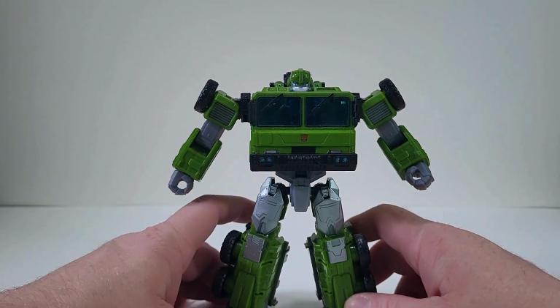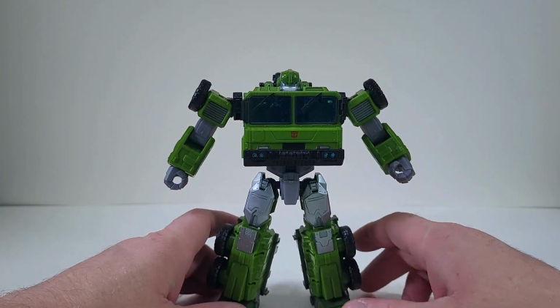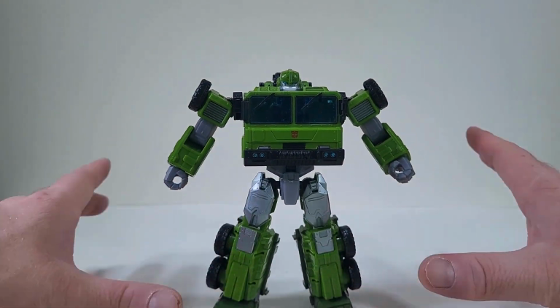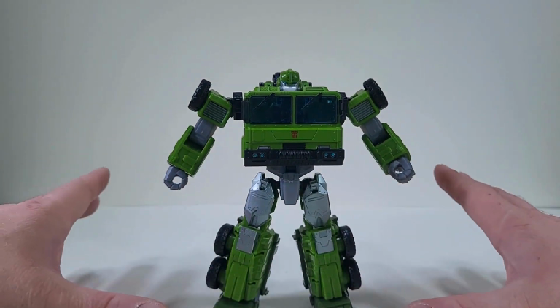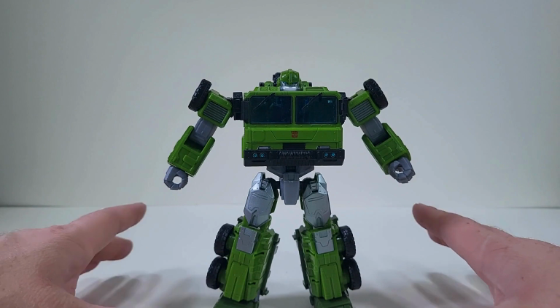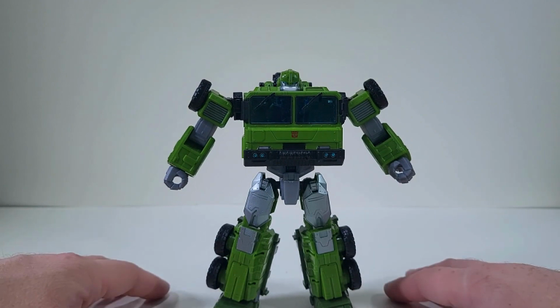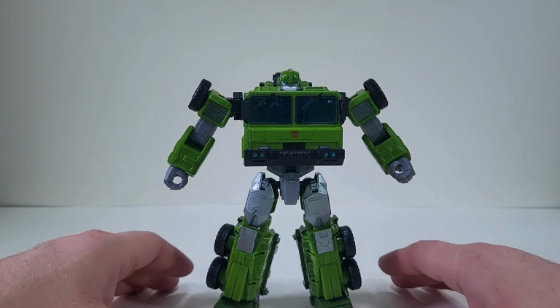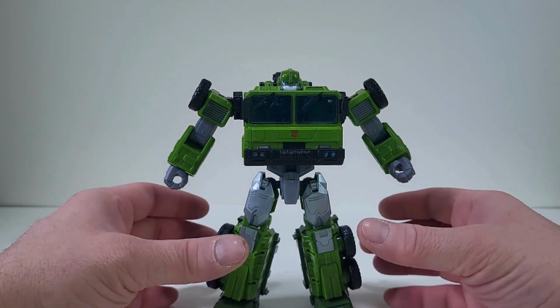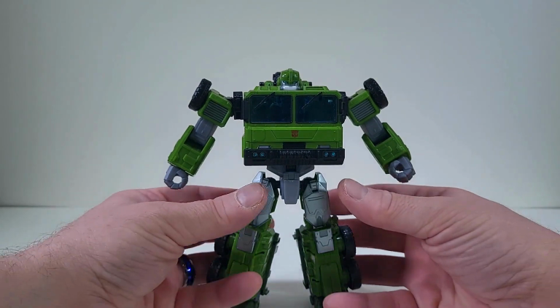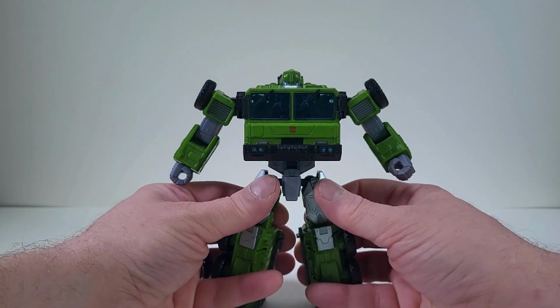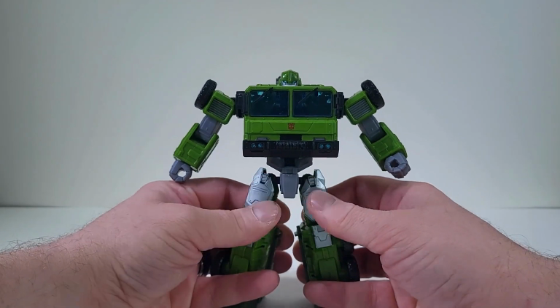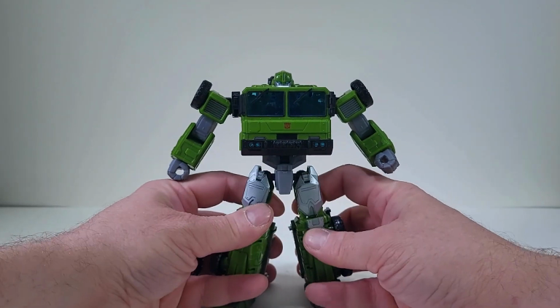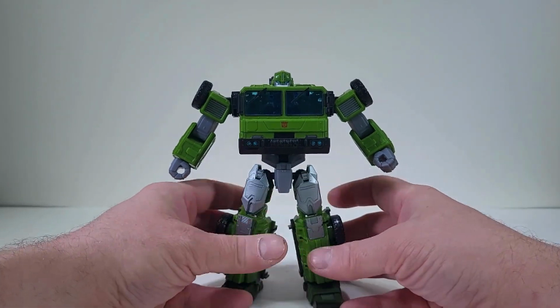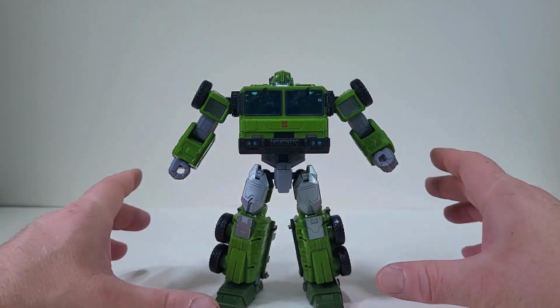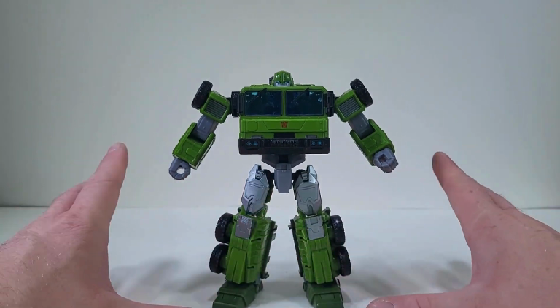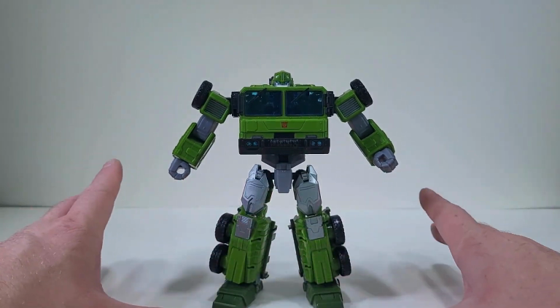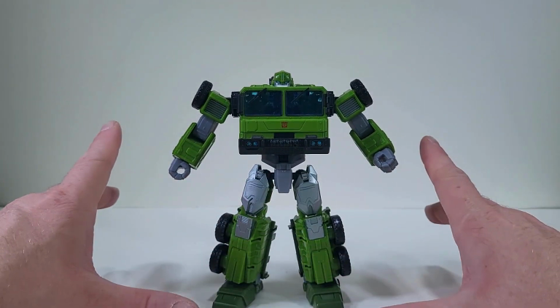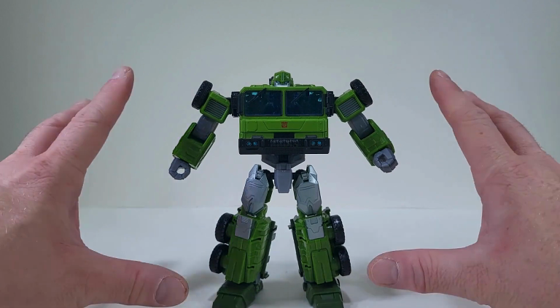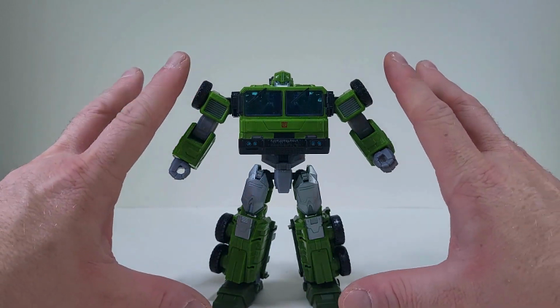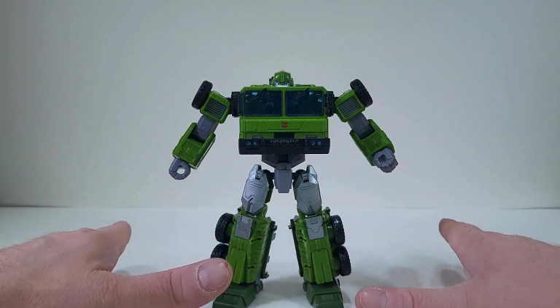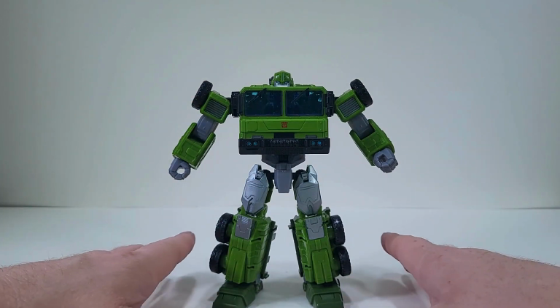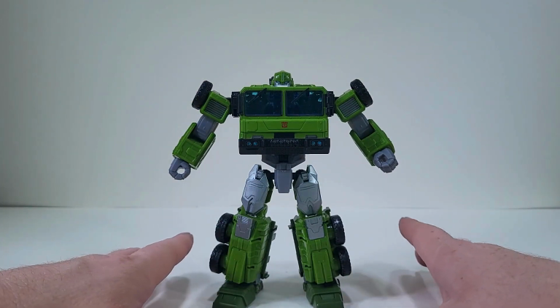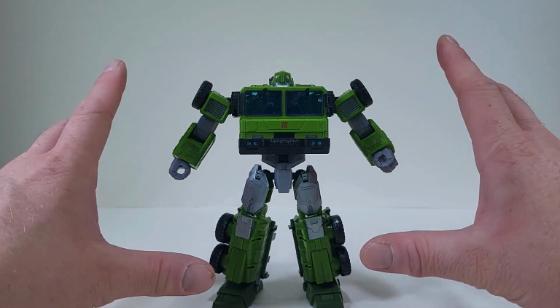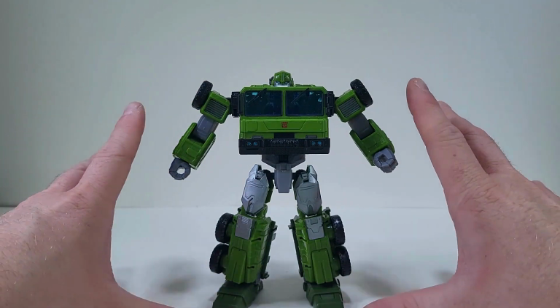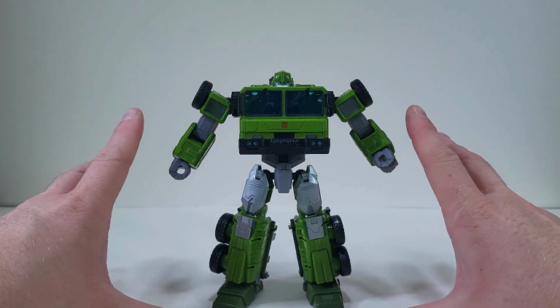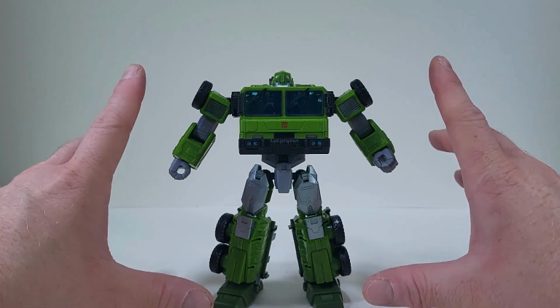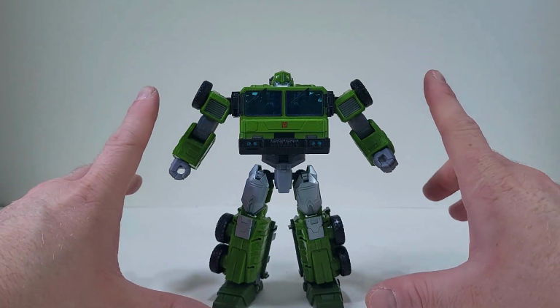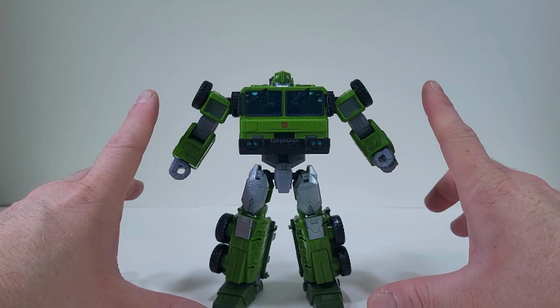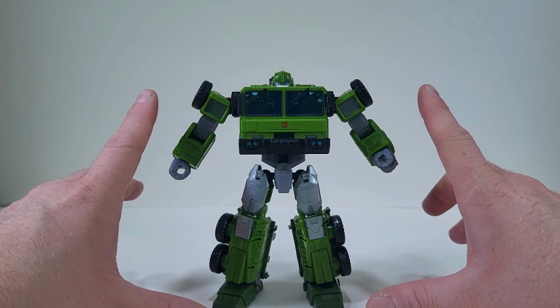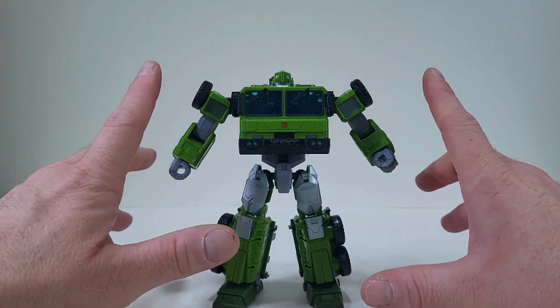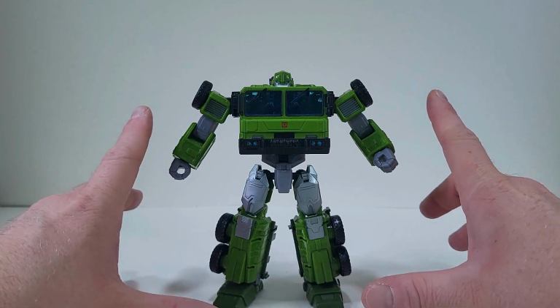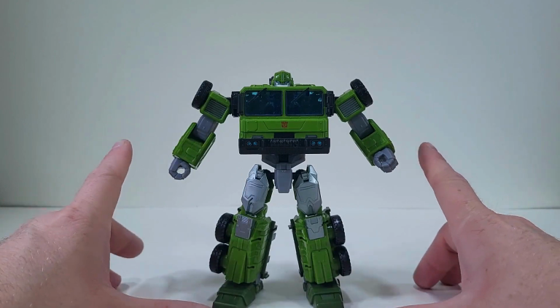Even though I don't feel like he's 100% Bulkhead, I feel like he's 25% Bulkhead, 75% Hound from Transformers the Michael Bay Universe.